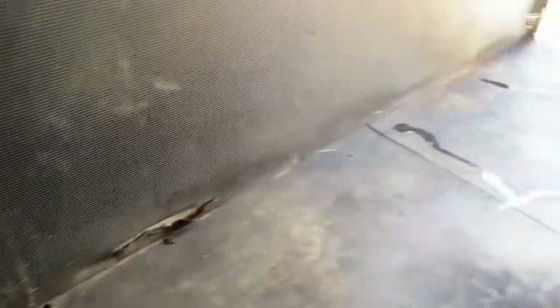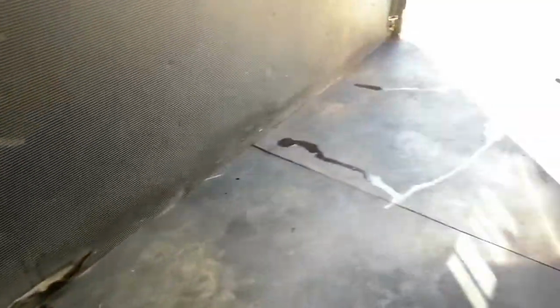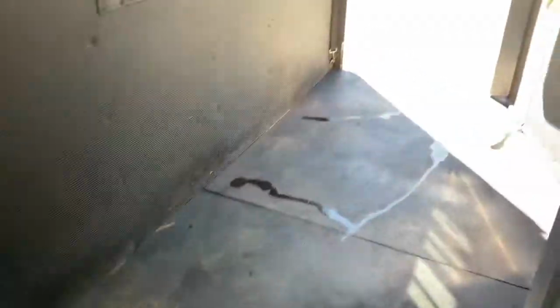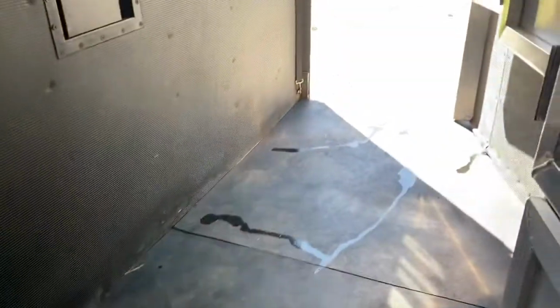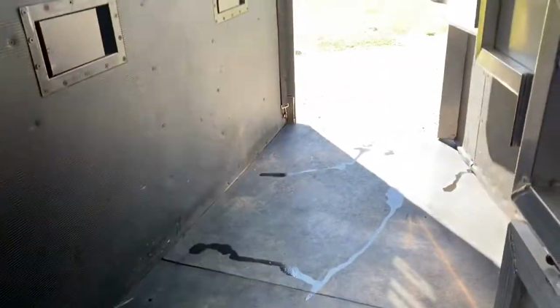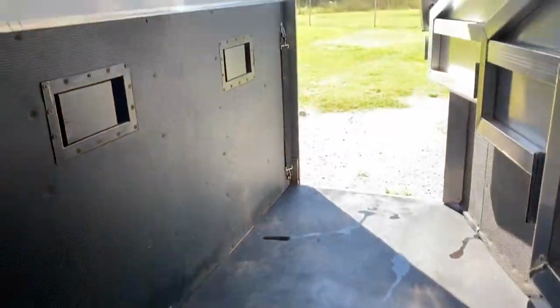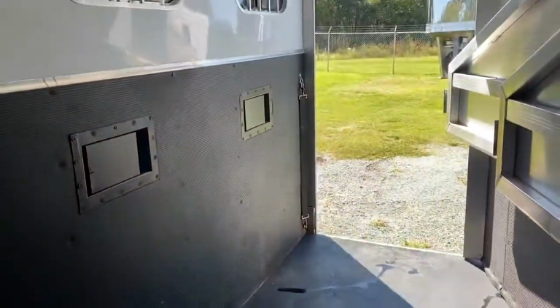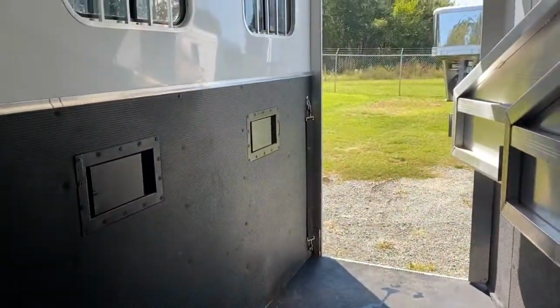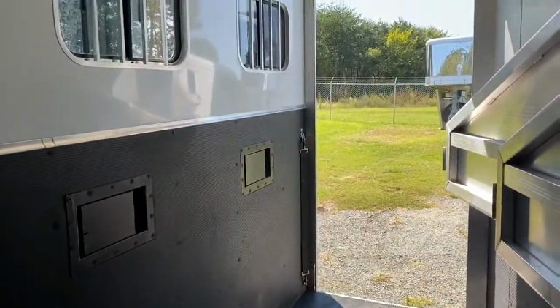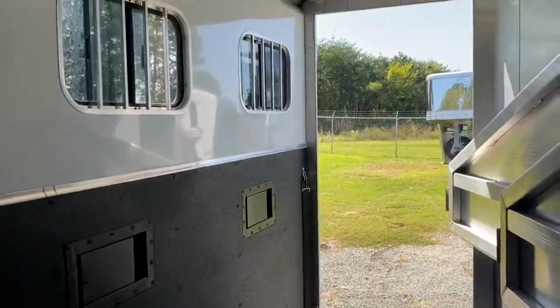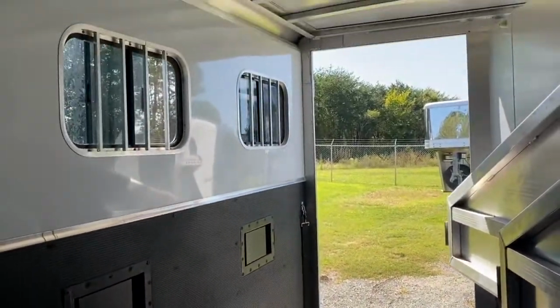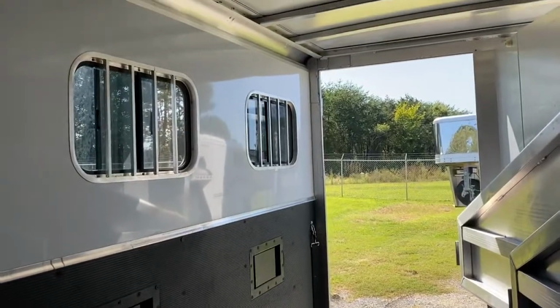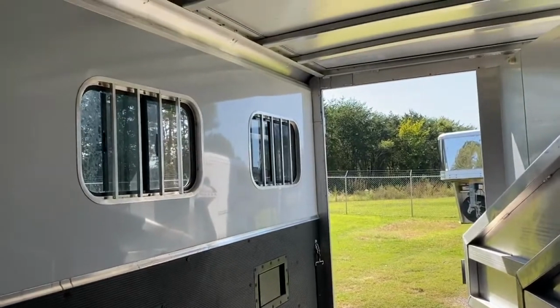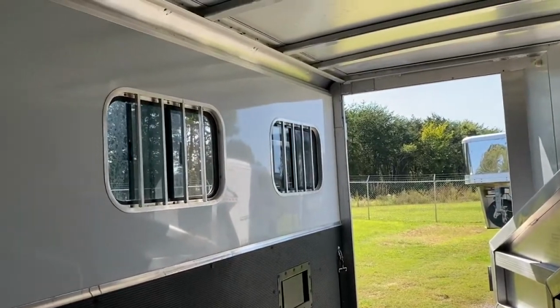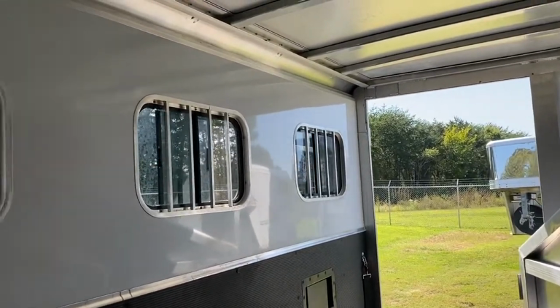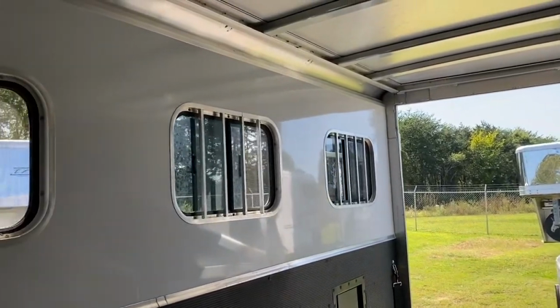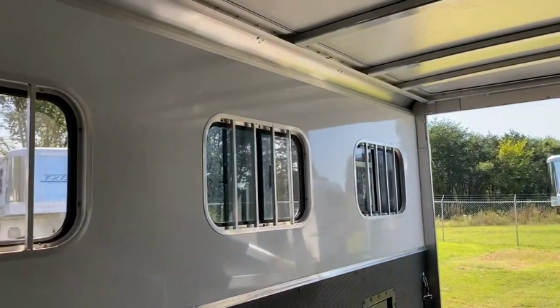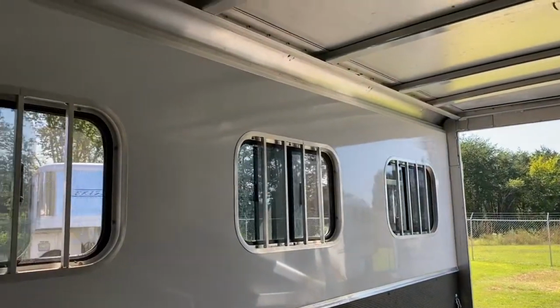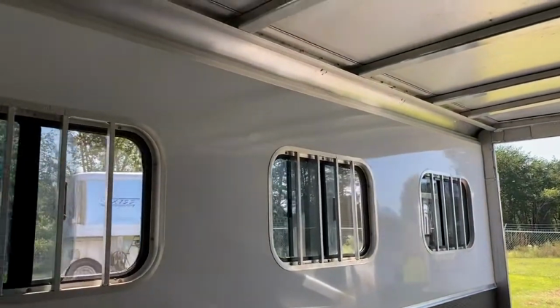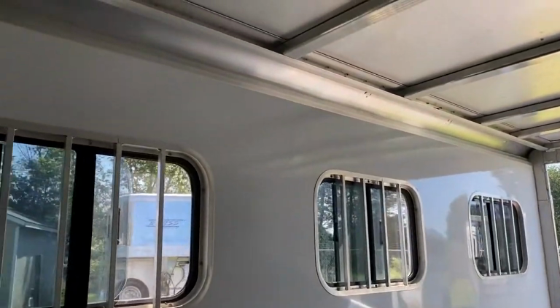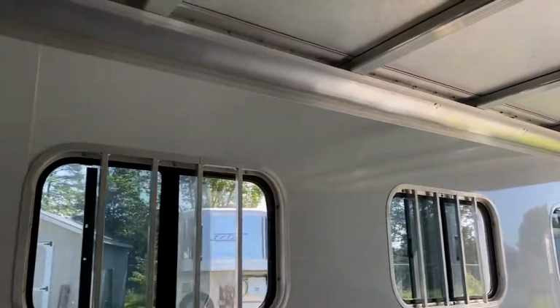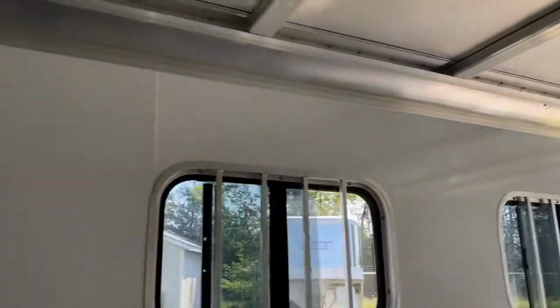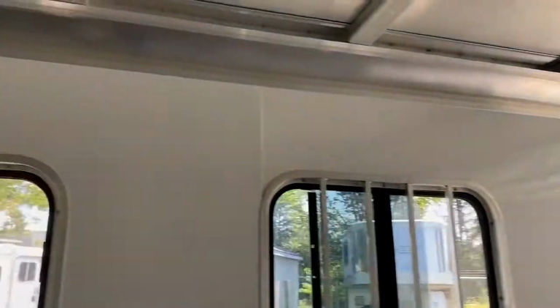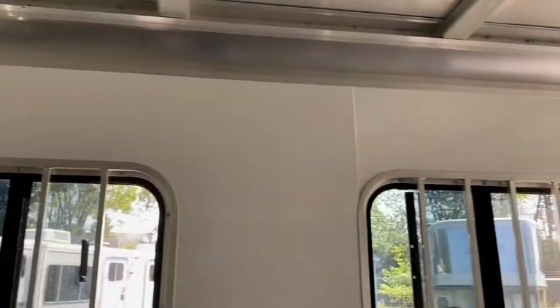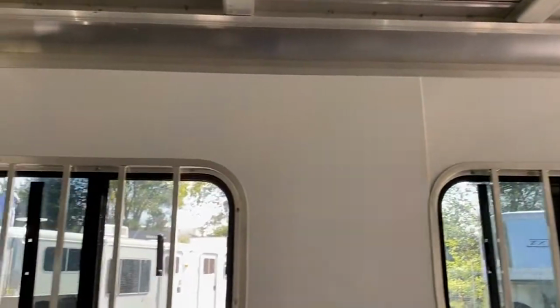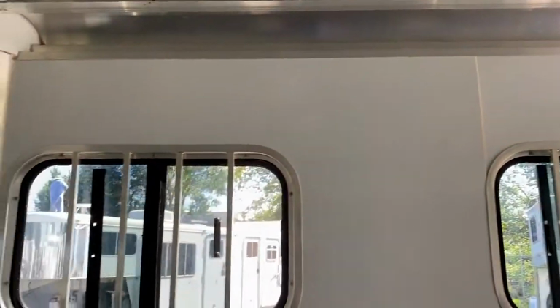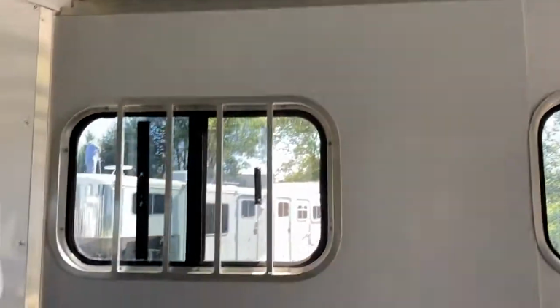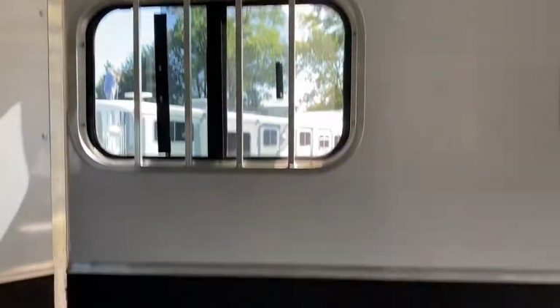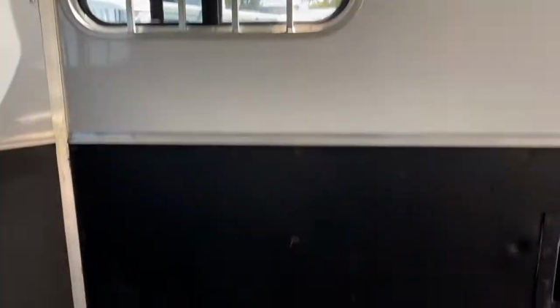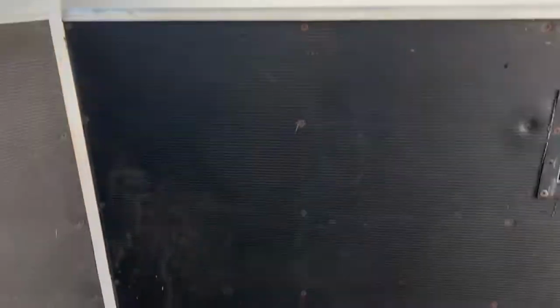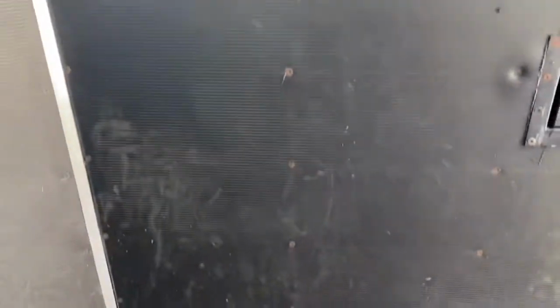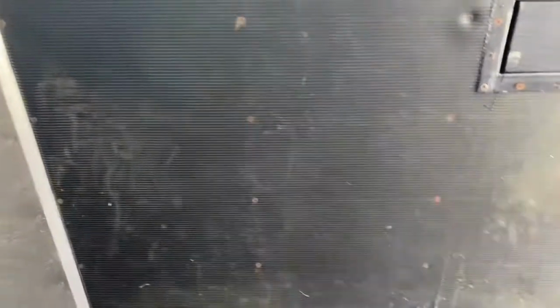We just washed this trailer, so if you see water in it, it's just because we washed the outside — the inside was actually immaculate. This trailer was just pressure washed and all the mats pulled. The floor is in excellent shape.